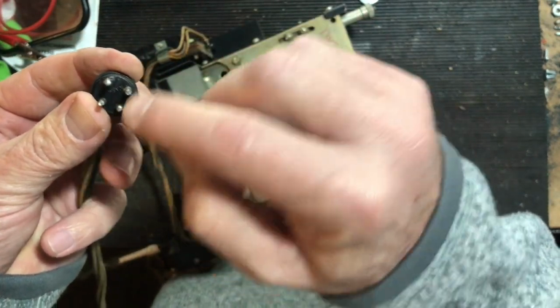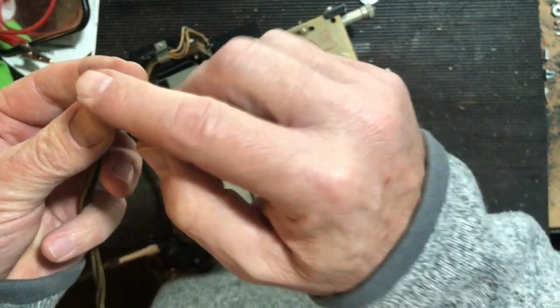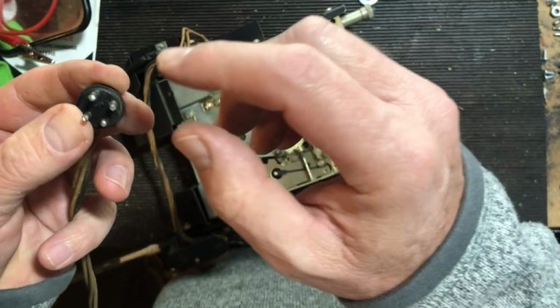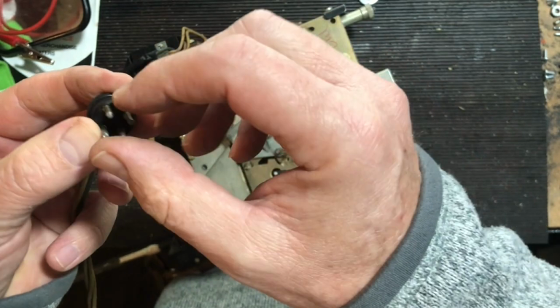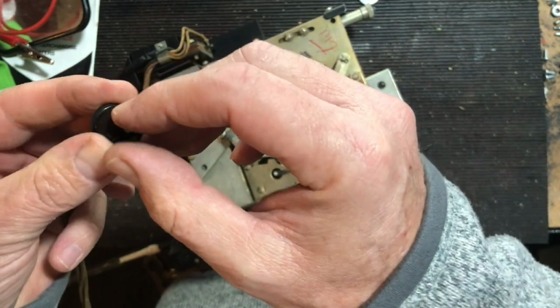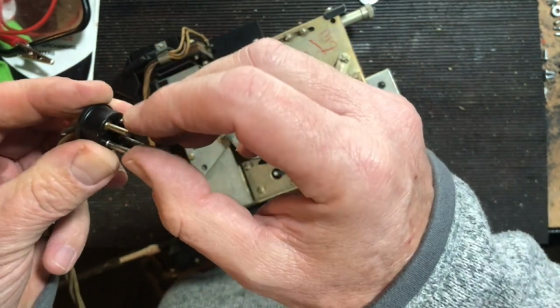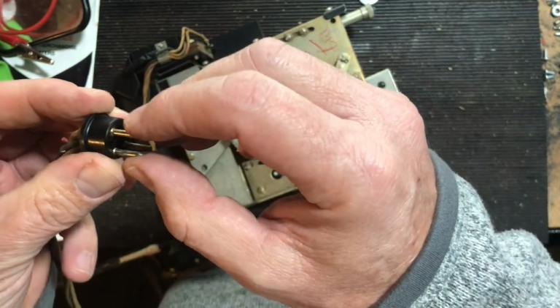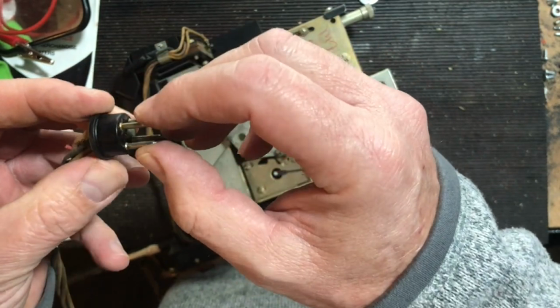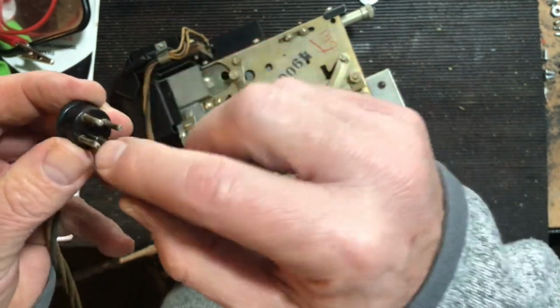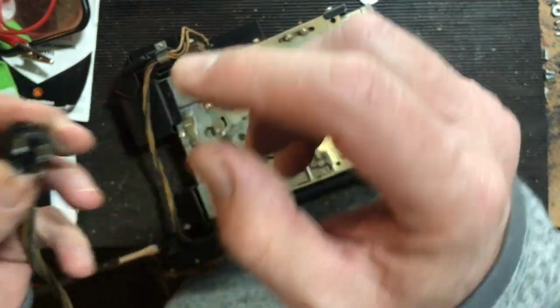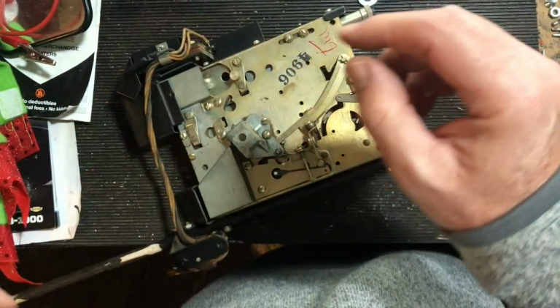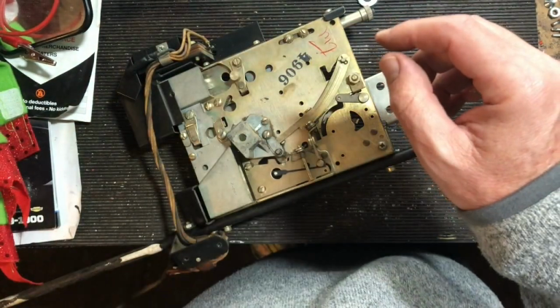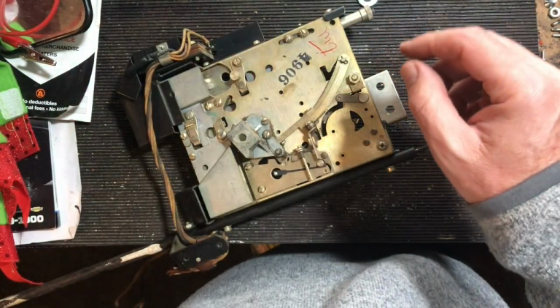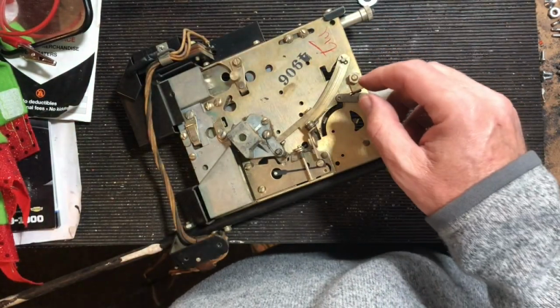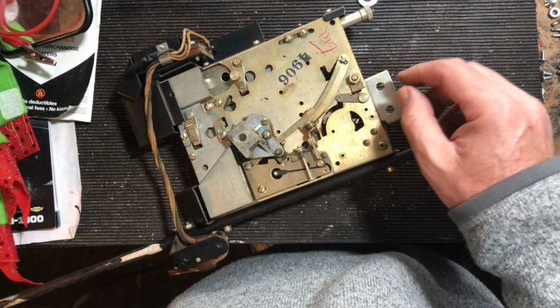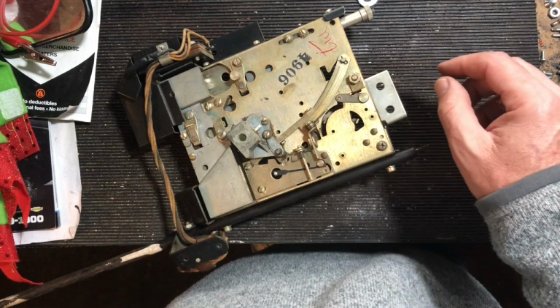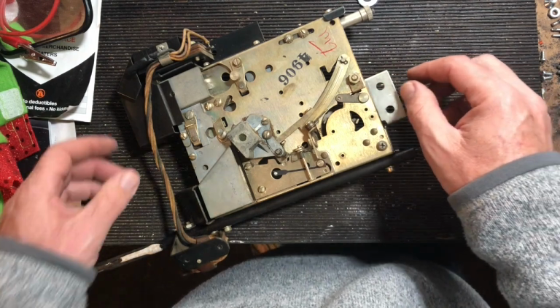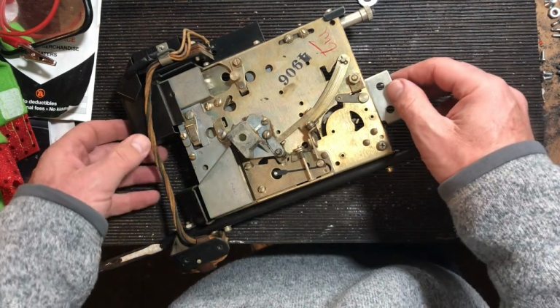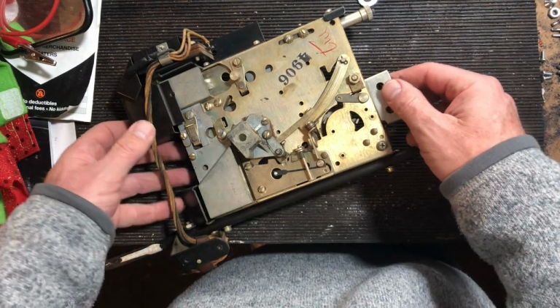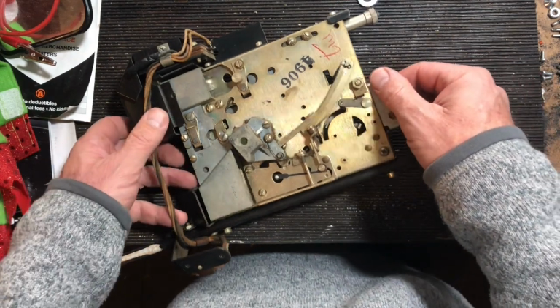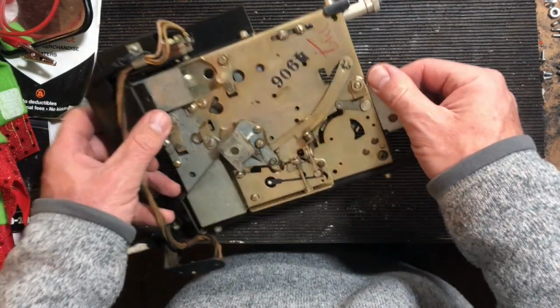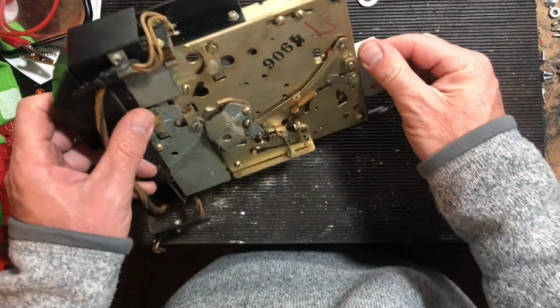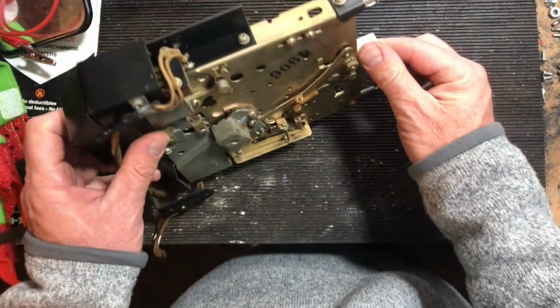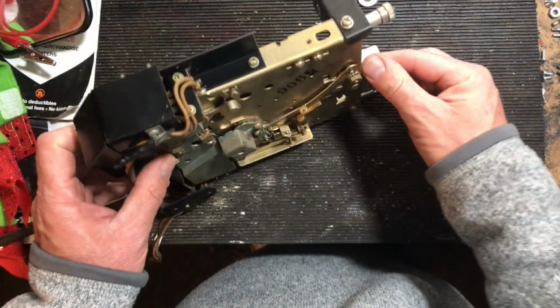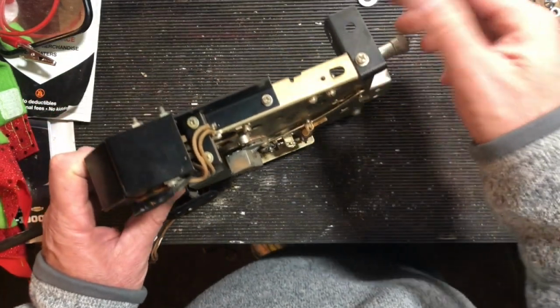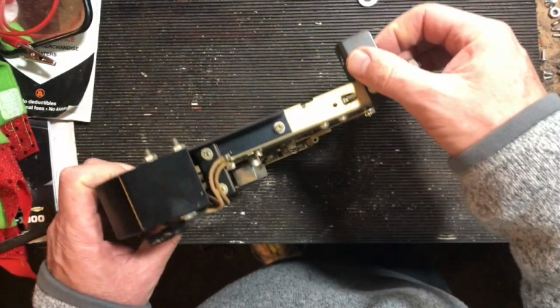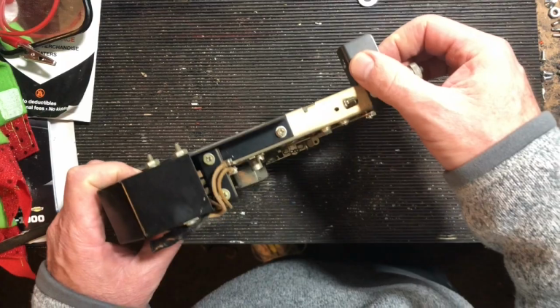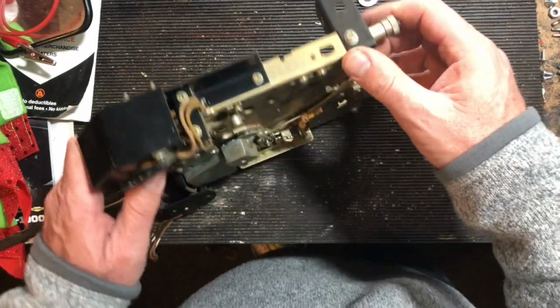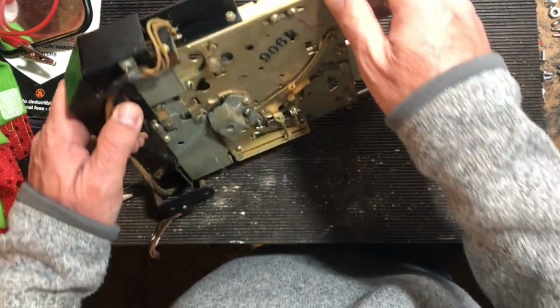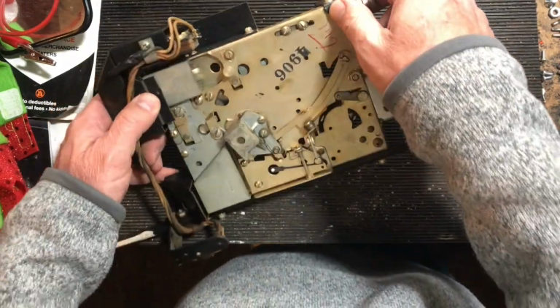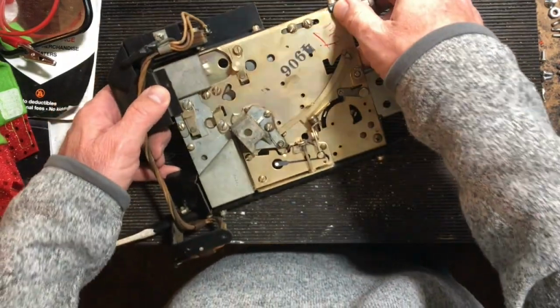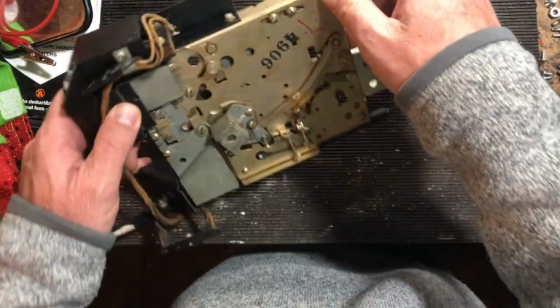That signal tells the jukebox to go ahead and play a proportionate number of times — I think it's one play for a nickel, two for a dime, and maybe five for a quarter.